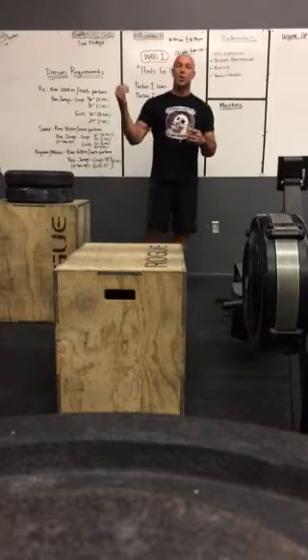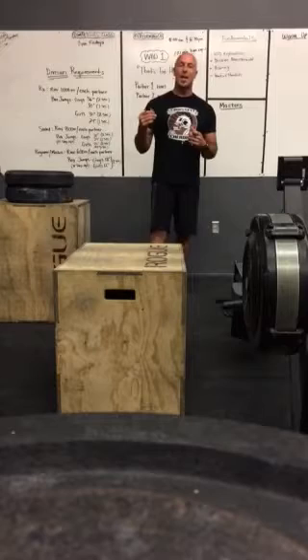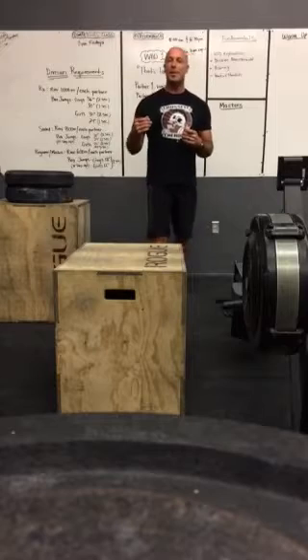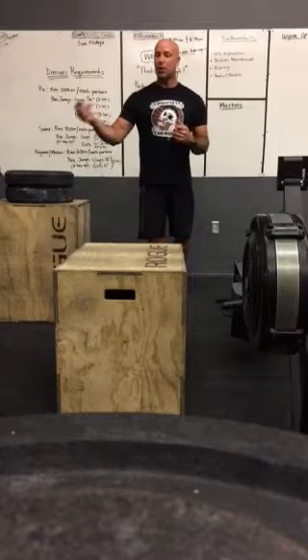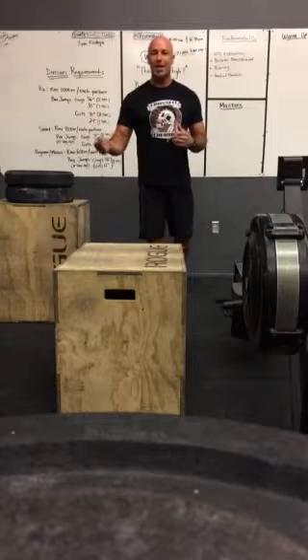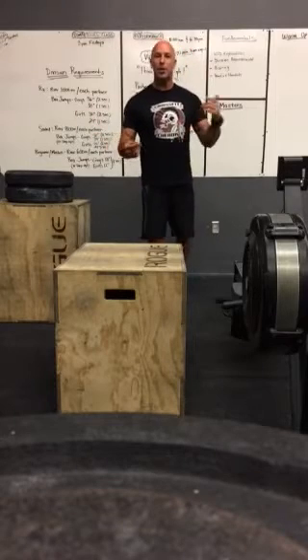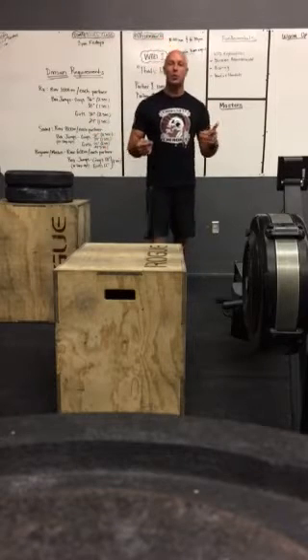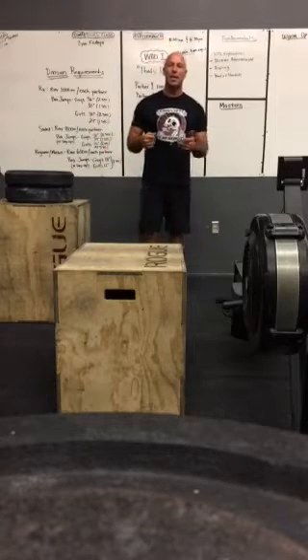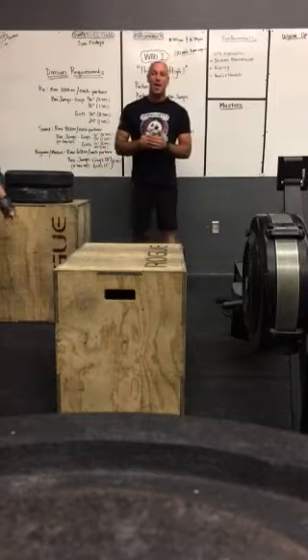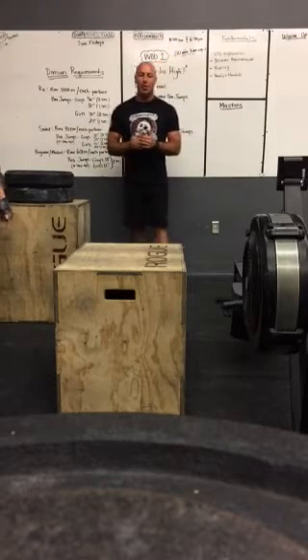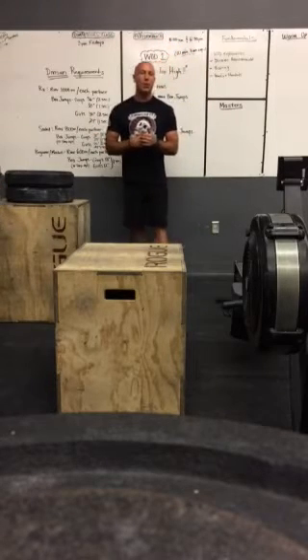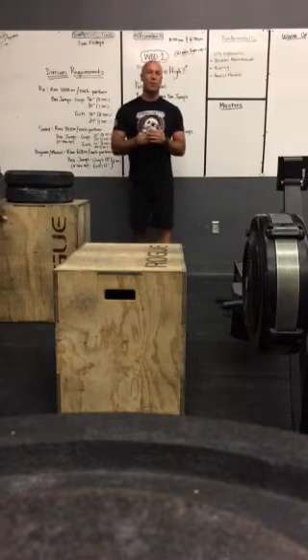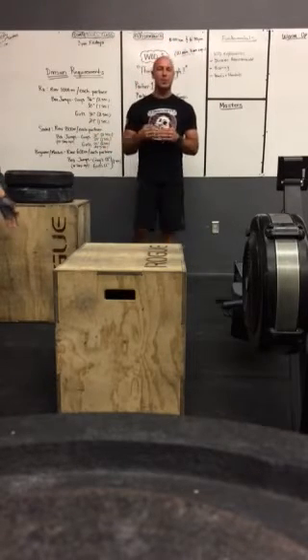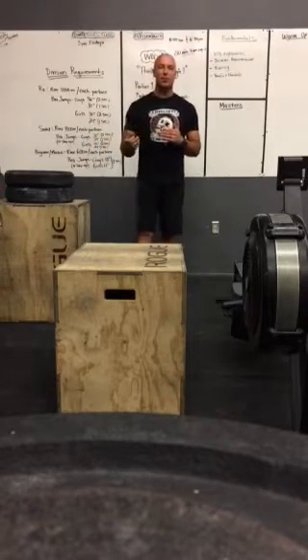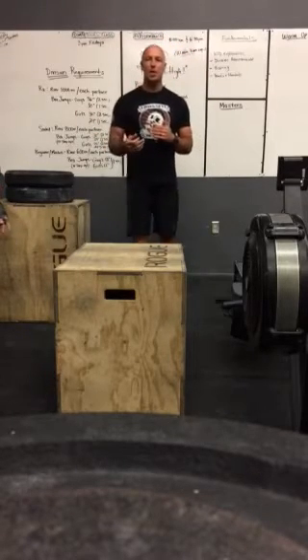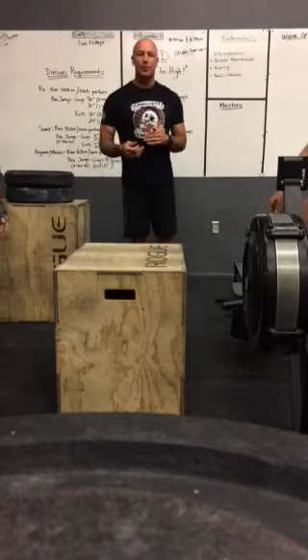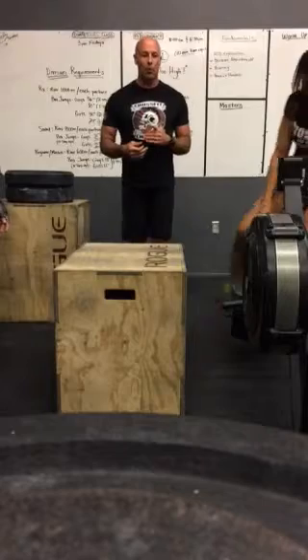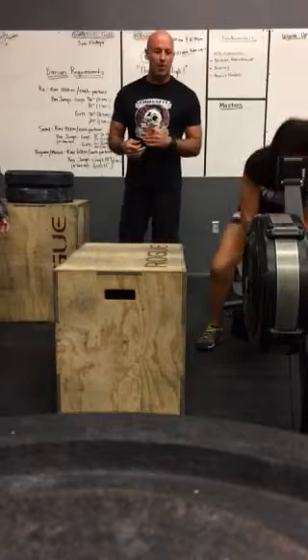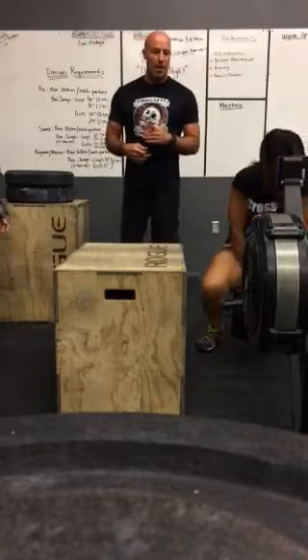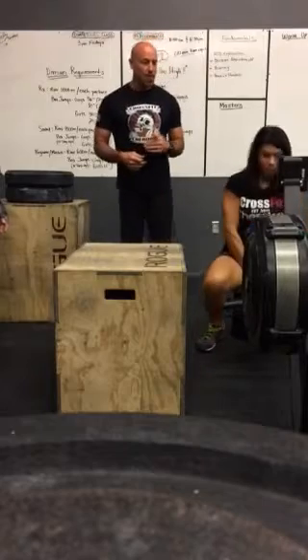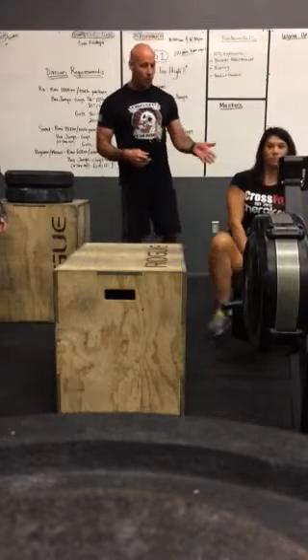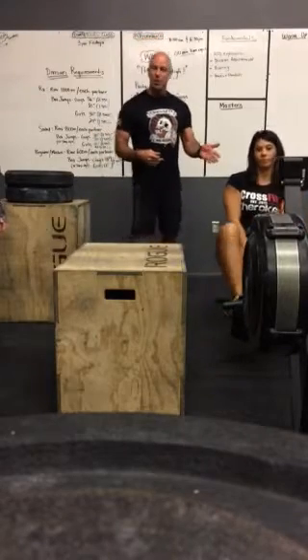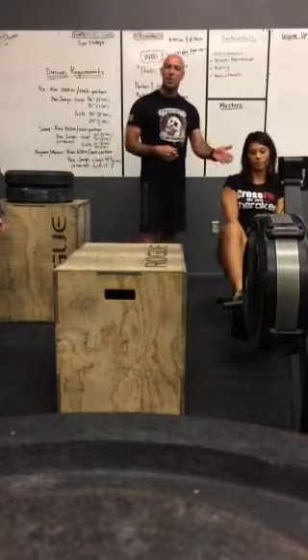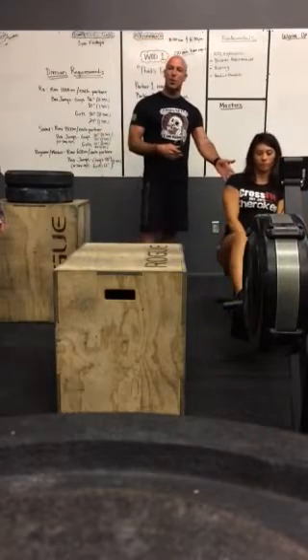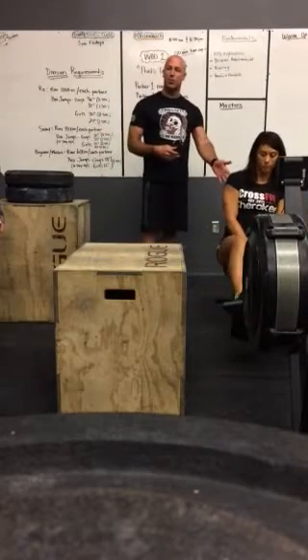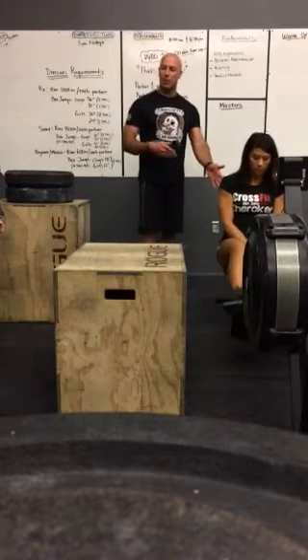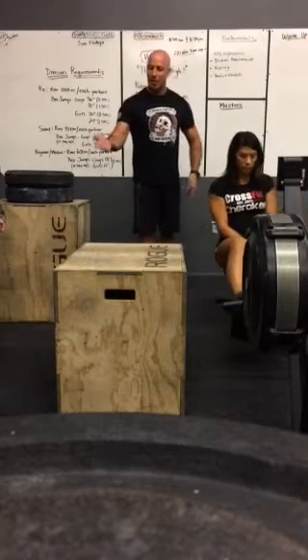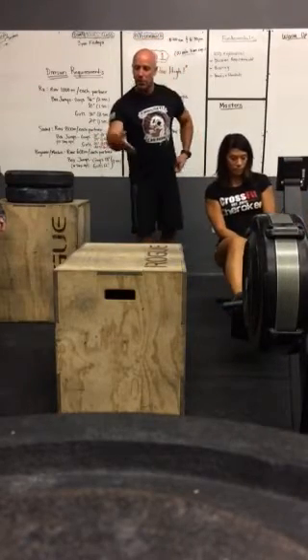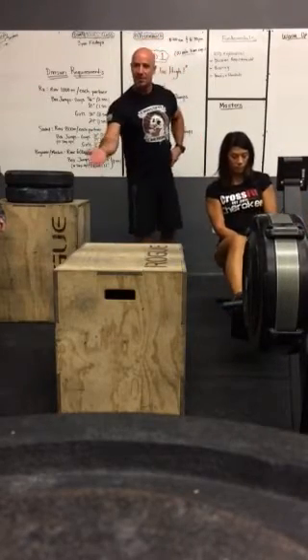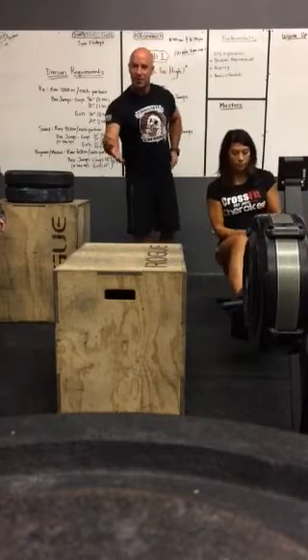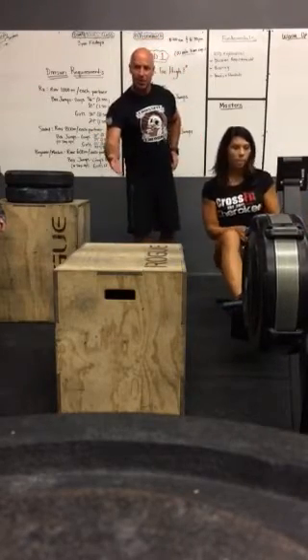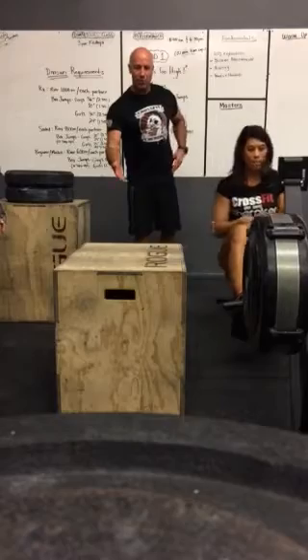Today with me I have Coach Angela and Coach Linda, and we're going to go over some of the standards of the workout. Coach Linda is going to start off on the row, and Coach Angela is going to be demonstrating some of the box jumps.